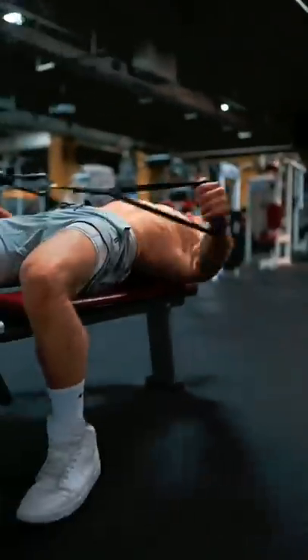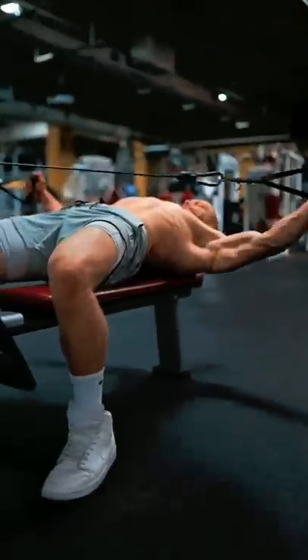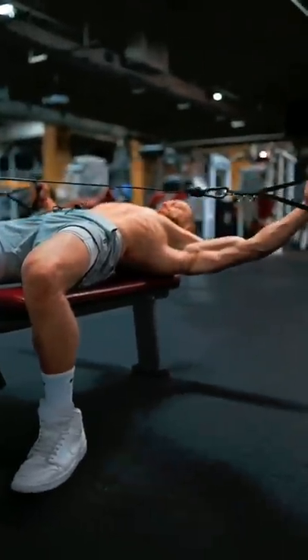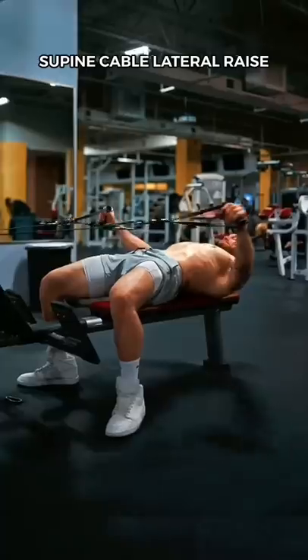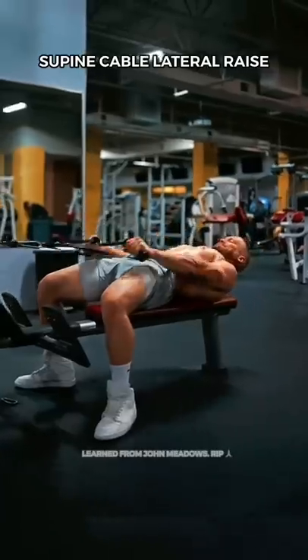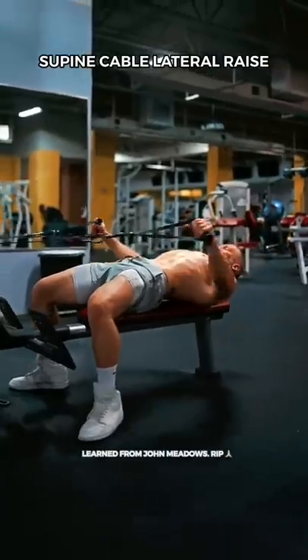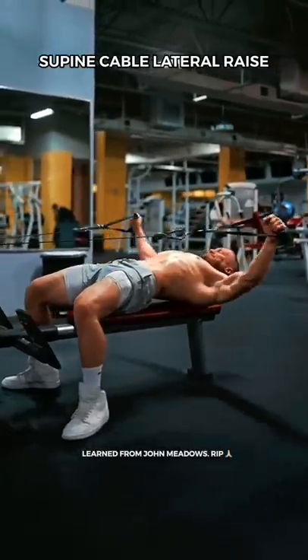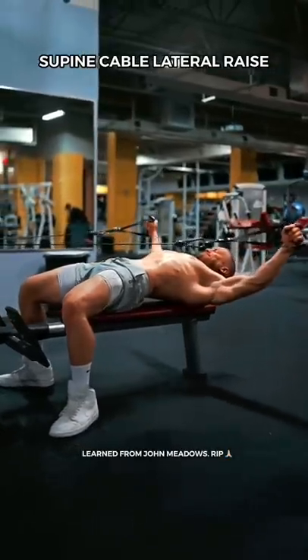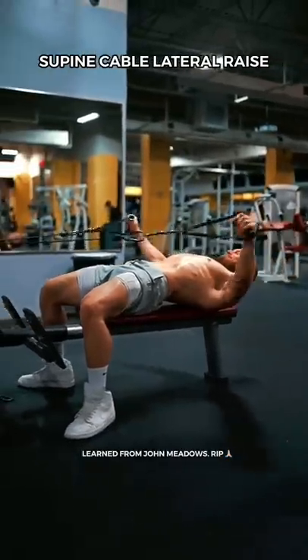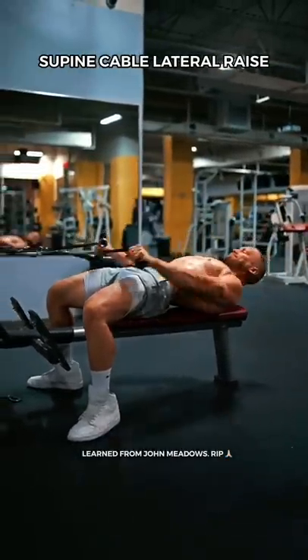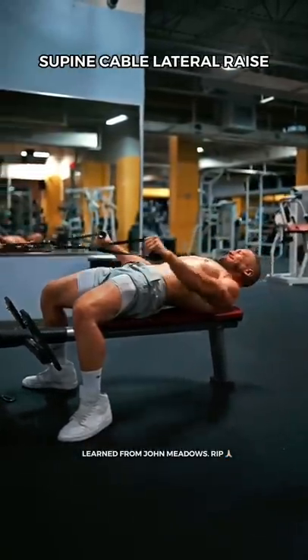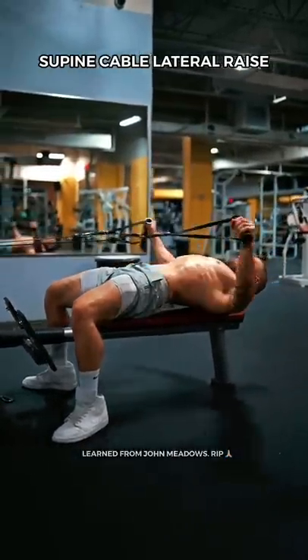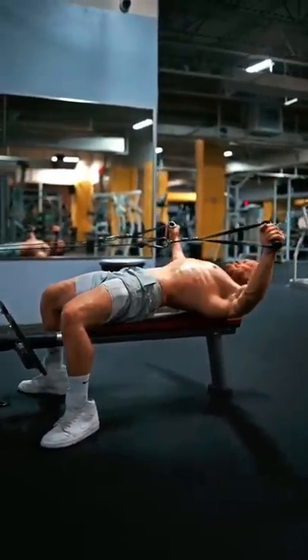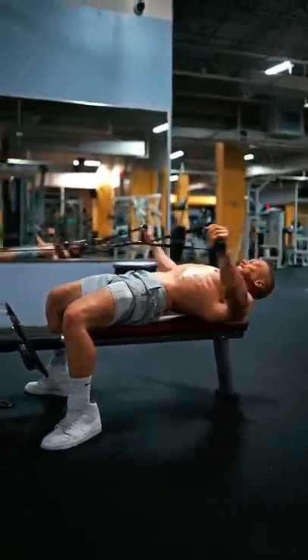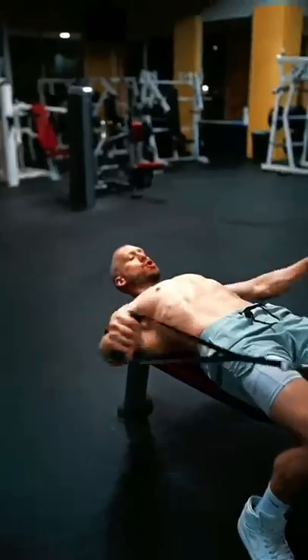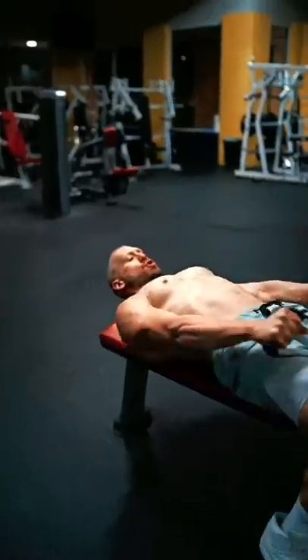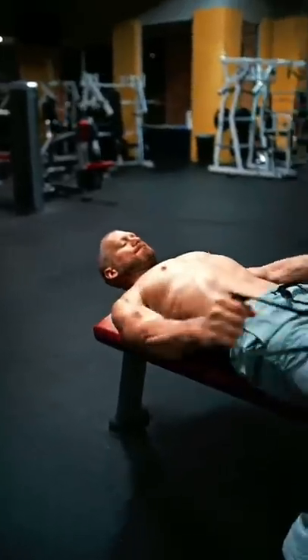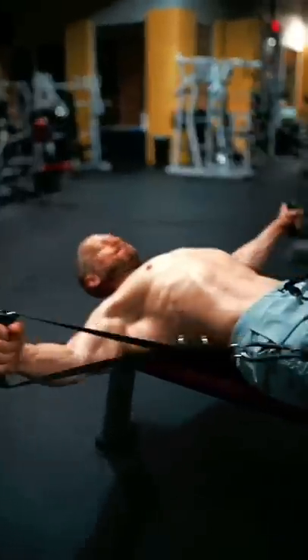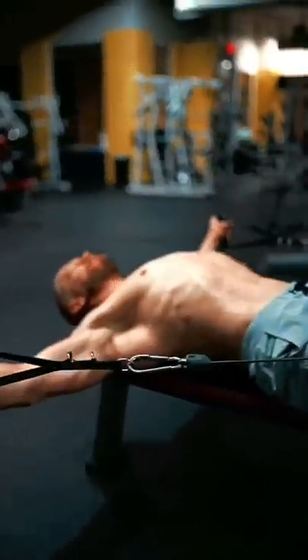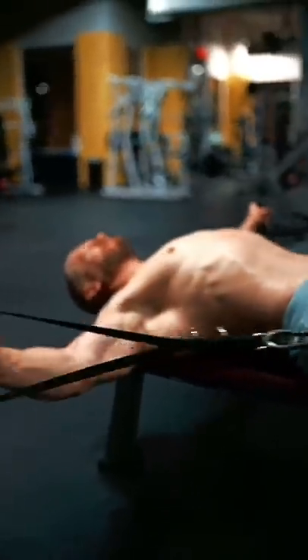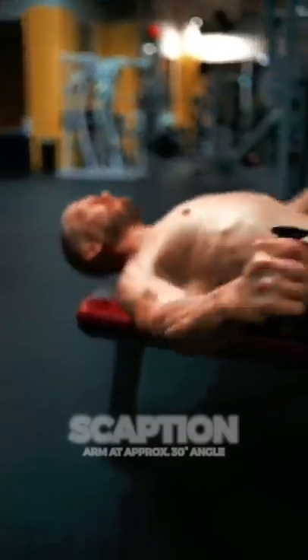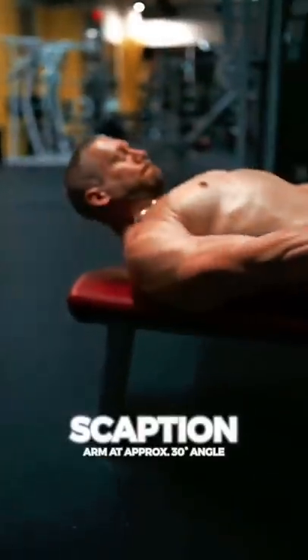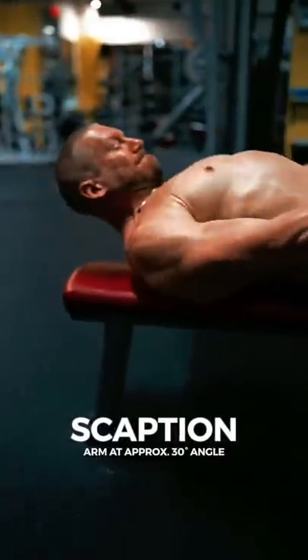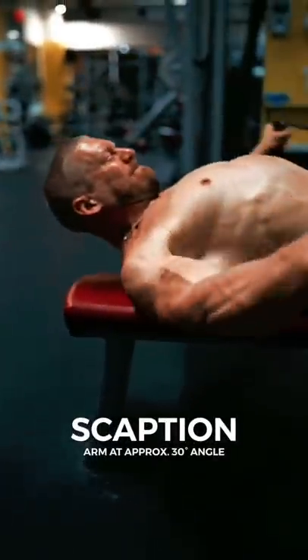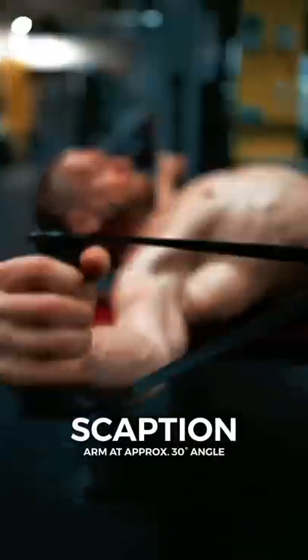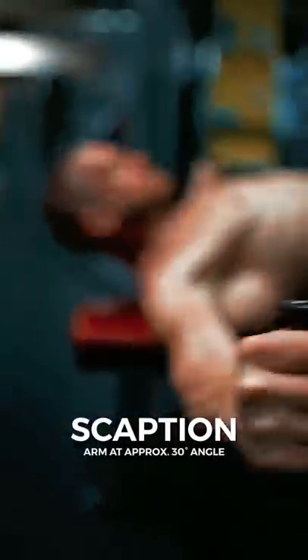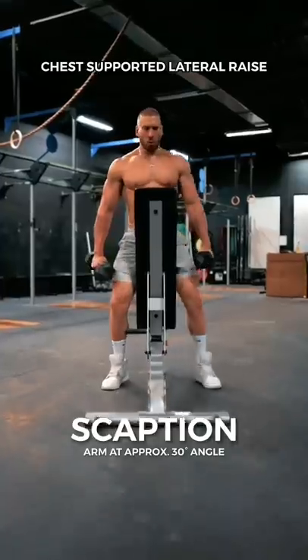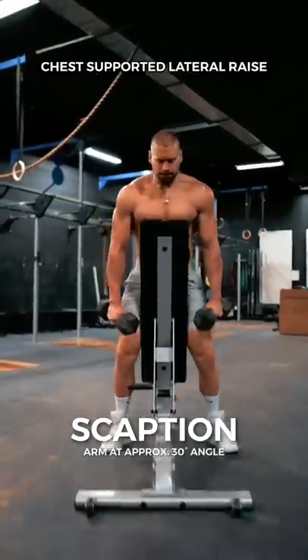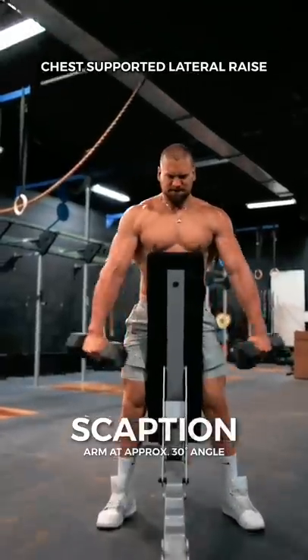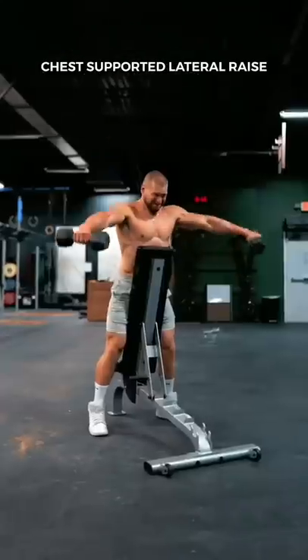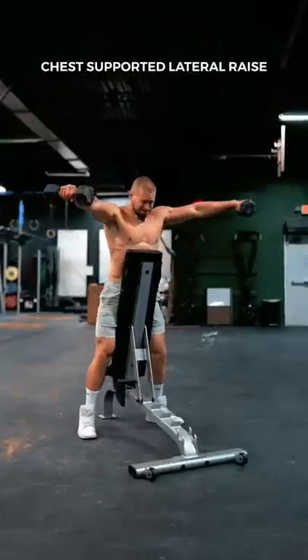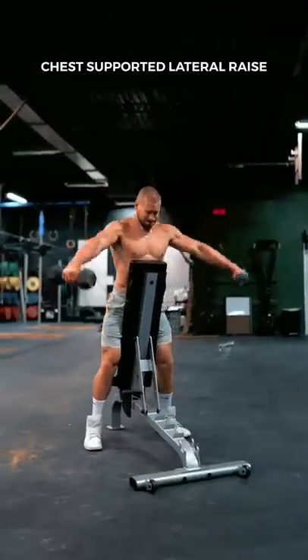The supine cable lateral raise. I keep my elbows slightly bent. I aim to raise the cable slightly in front of my body, not perfectly out to the side. This is known as scaption, and it's the same positioning that I use for the chest-supported lateral raise as well.